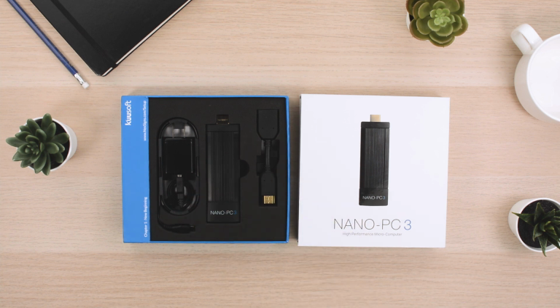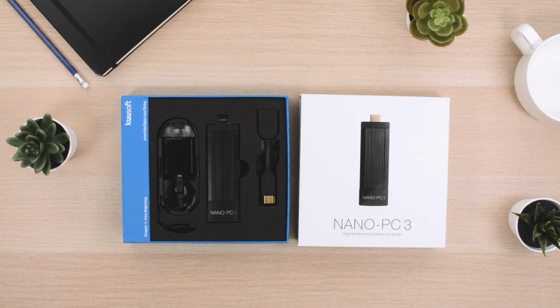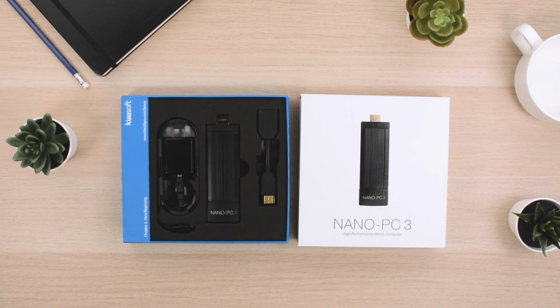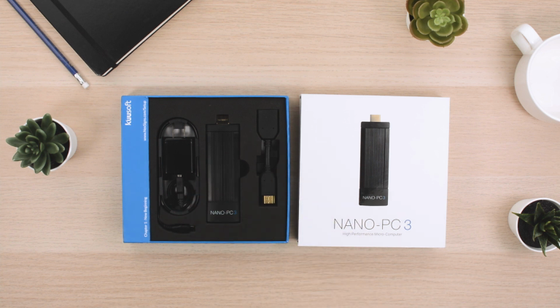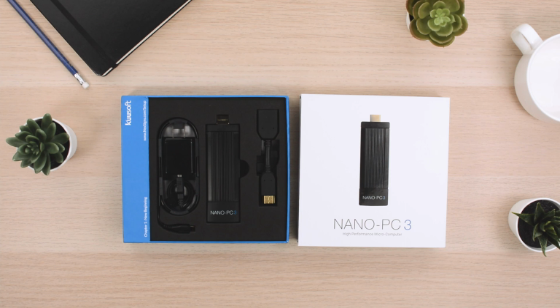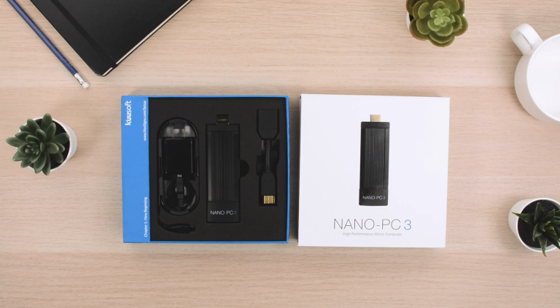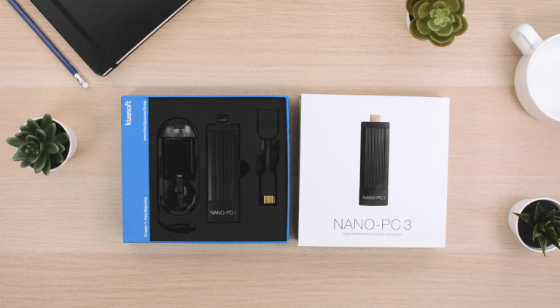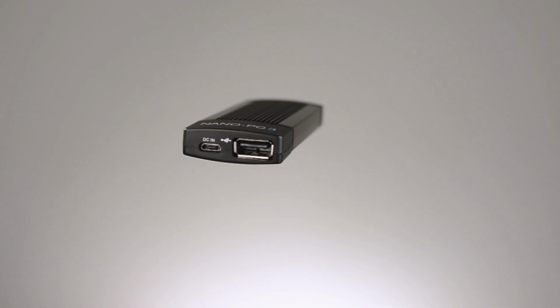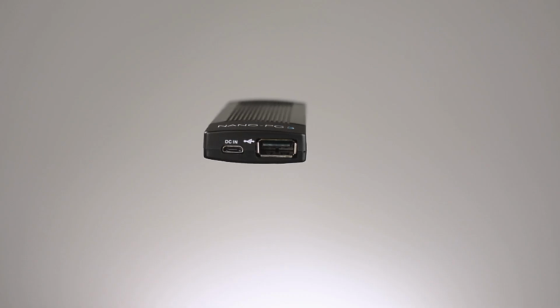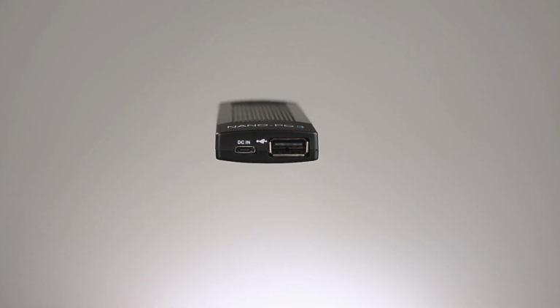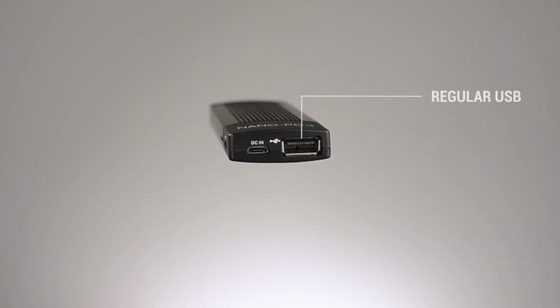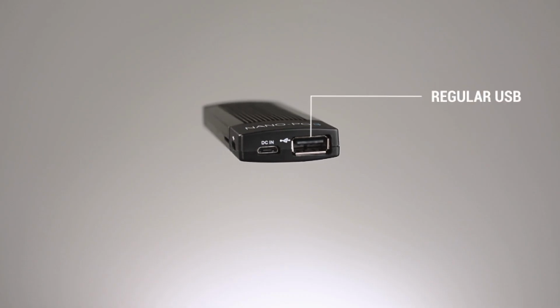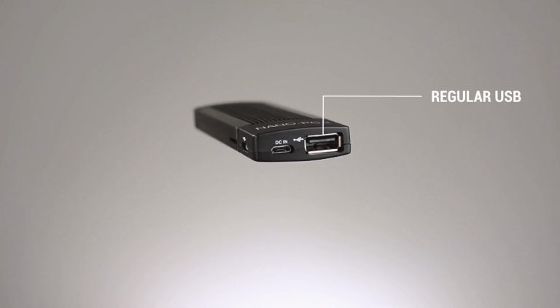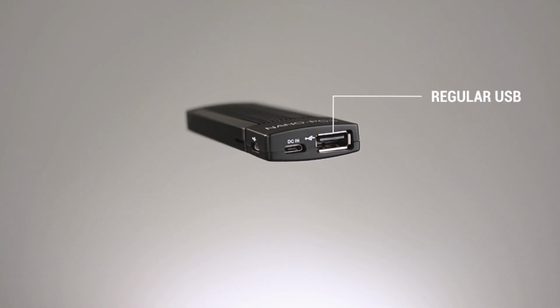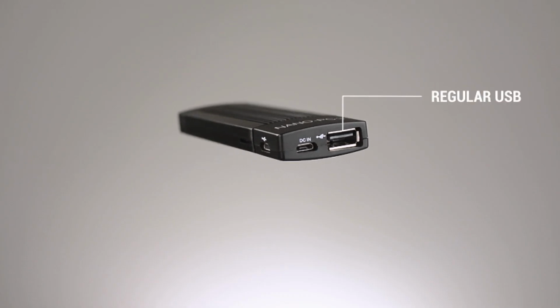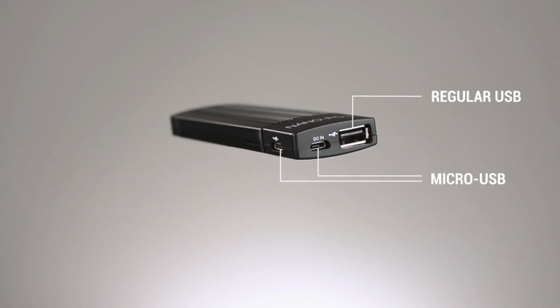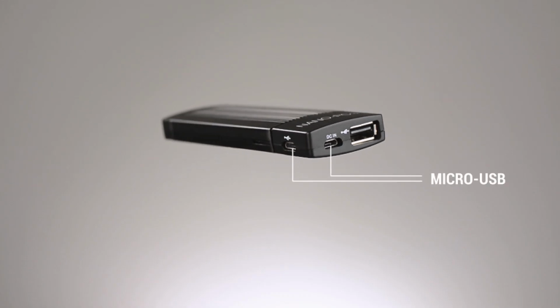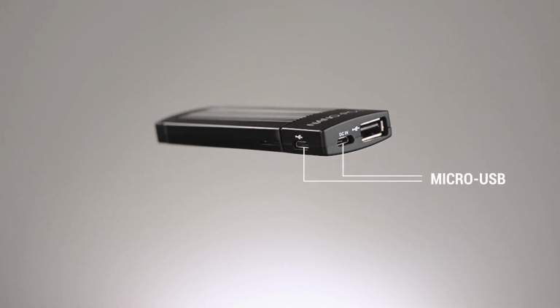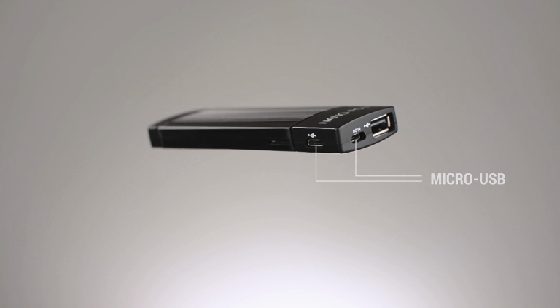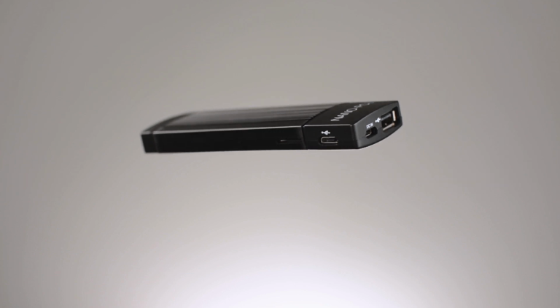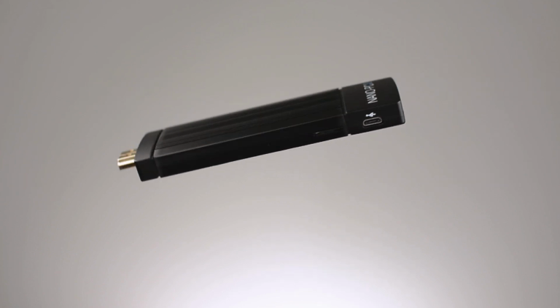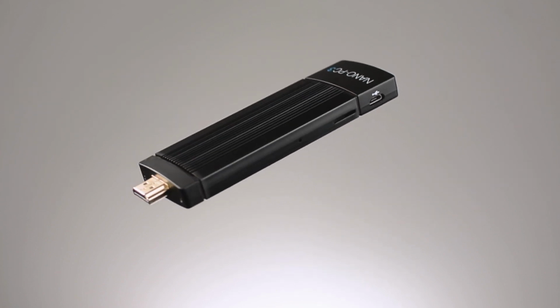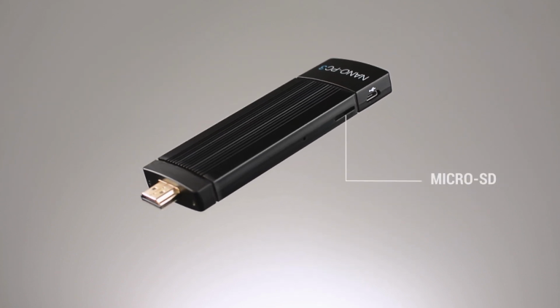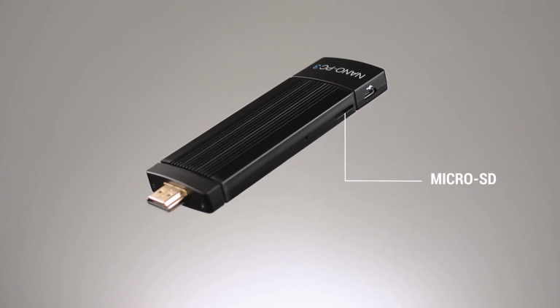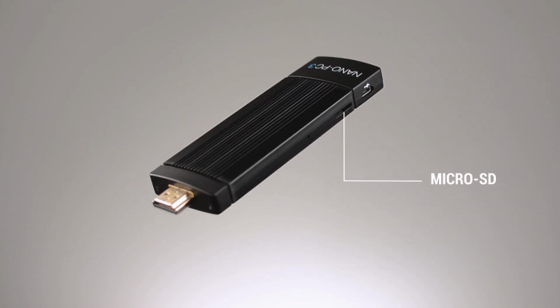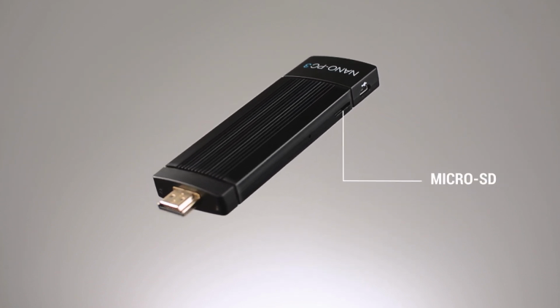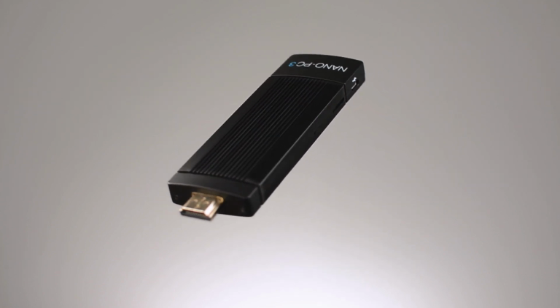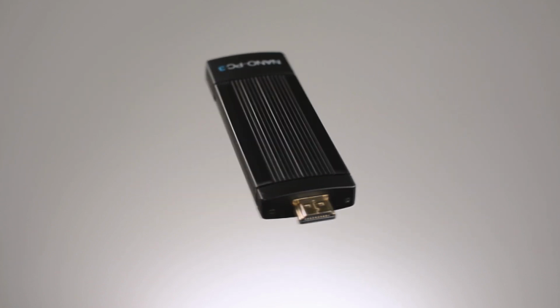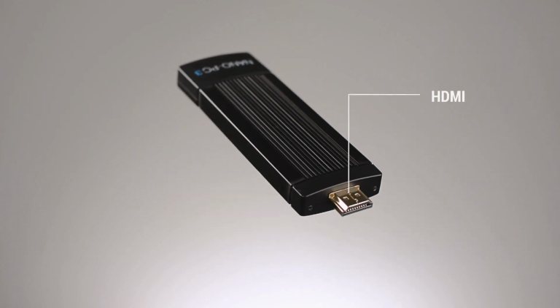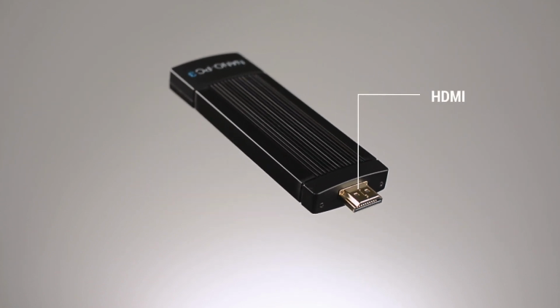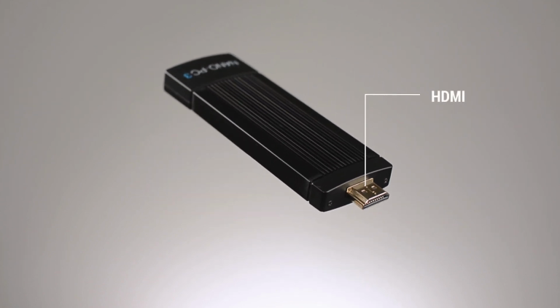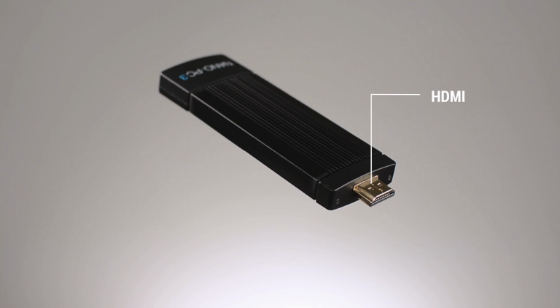Let's take a closer look at the Nano PC3 device. You will find a regular USB port, two micro USB ports, a micro SD reader, and an HDMI connector.